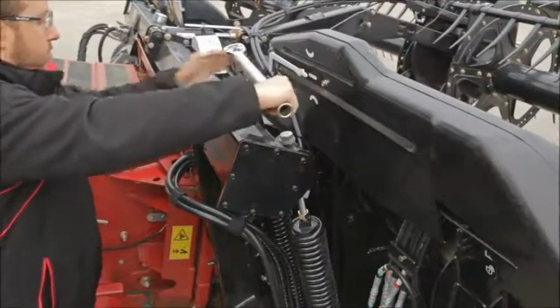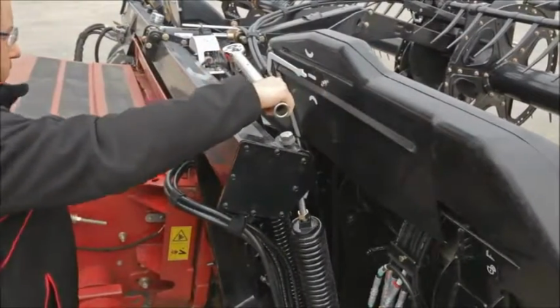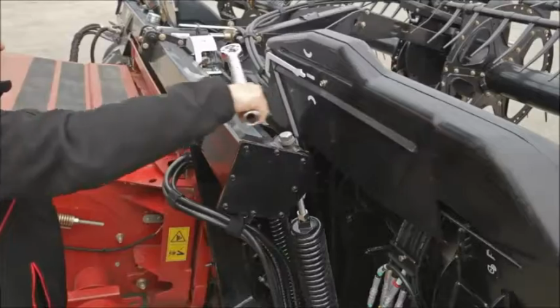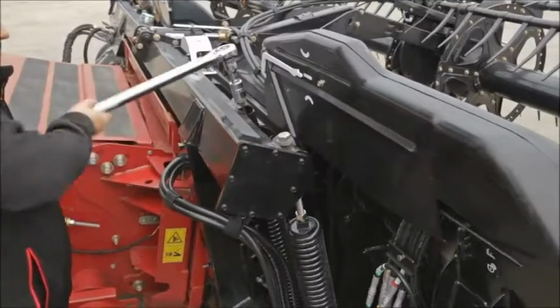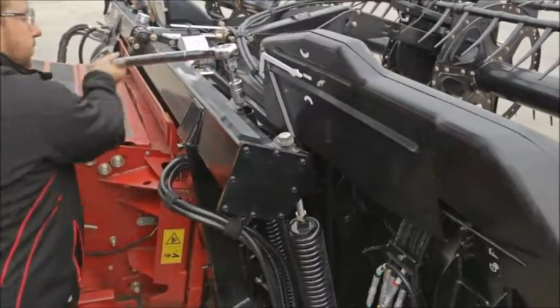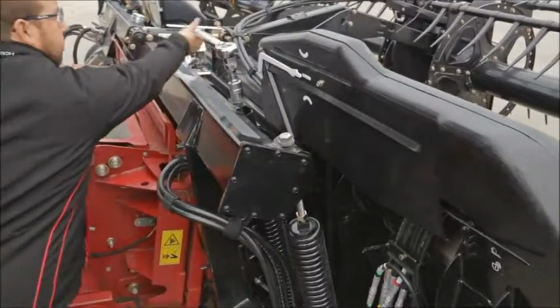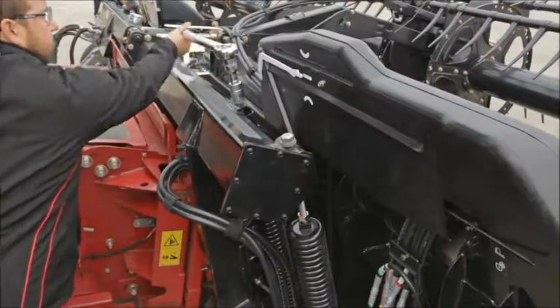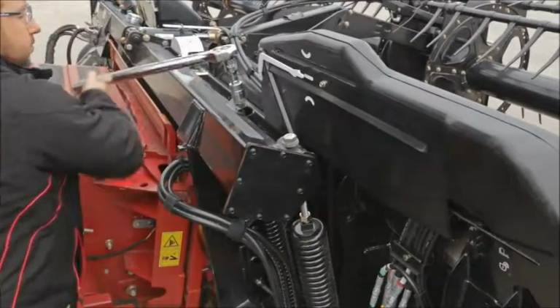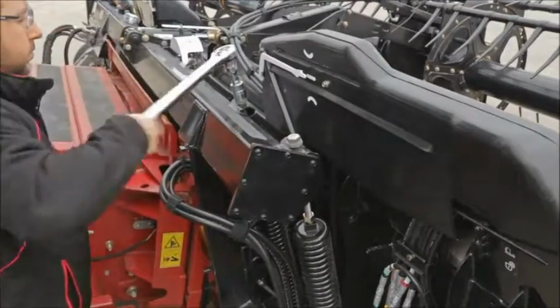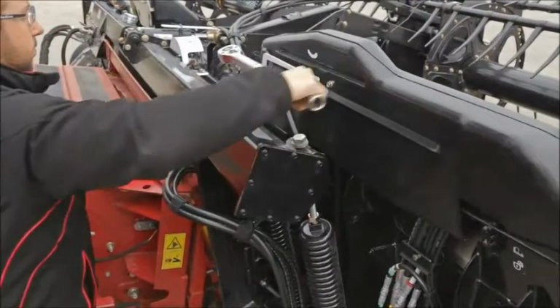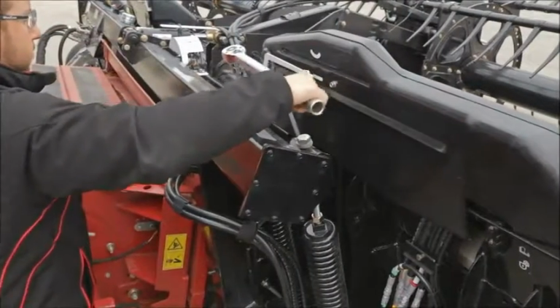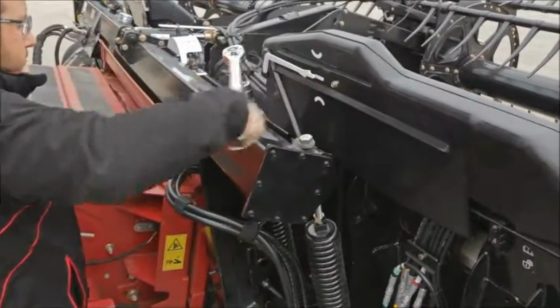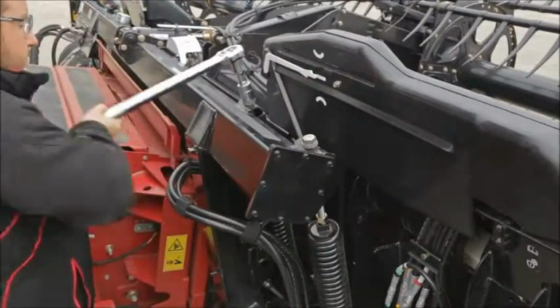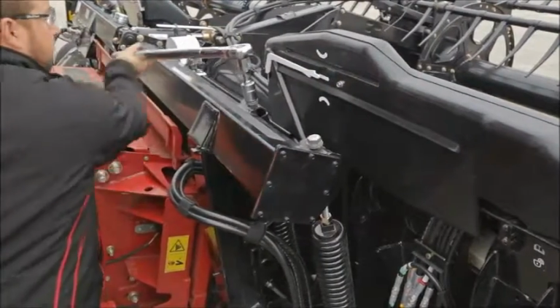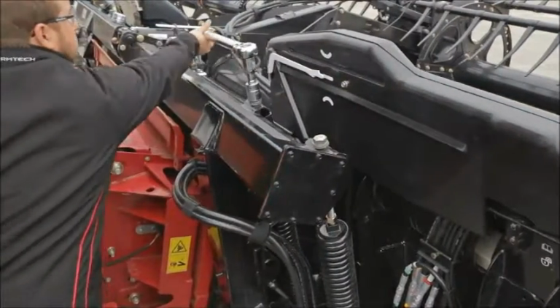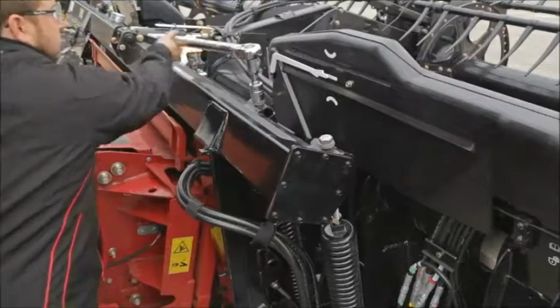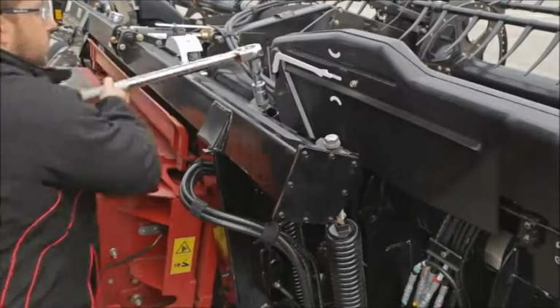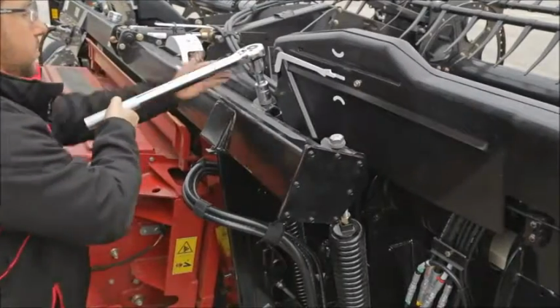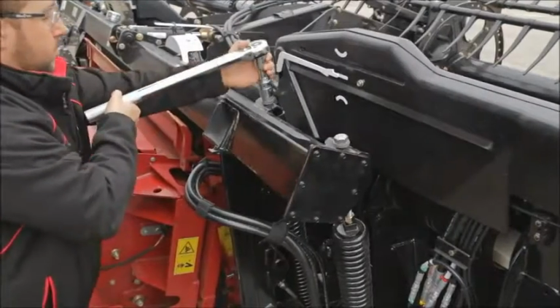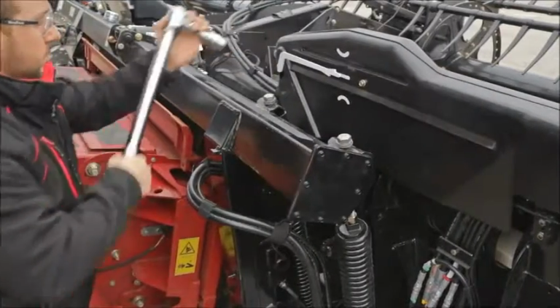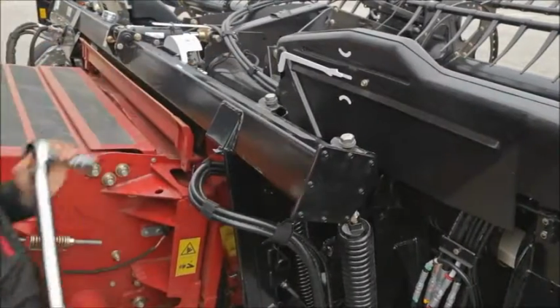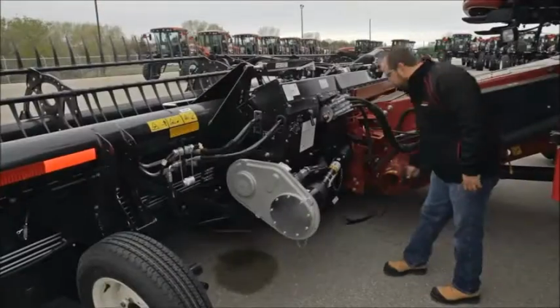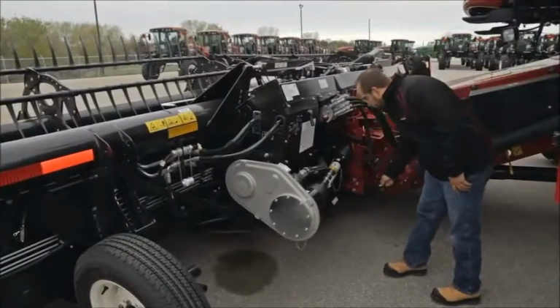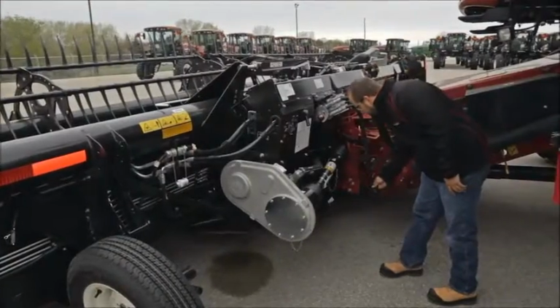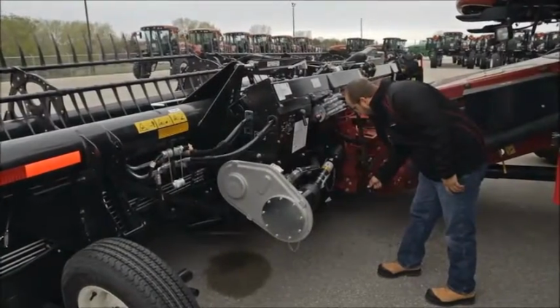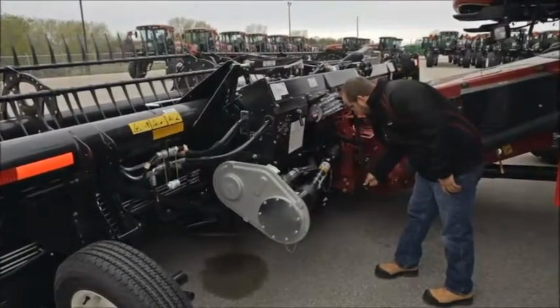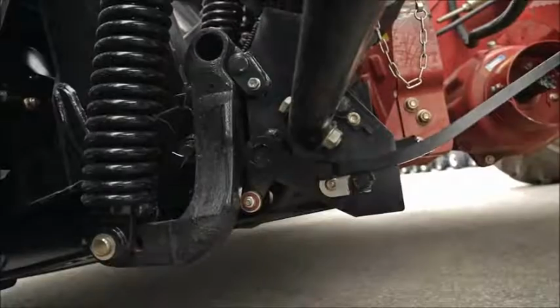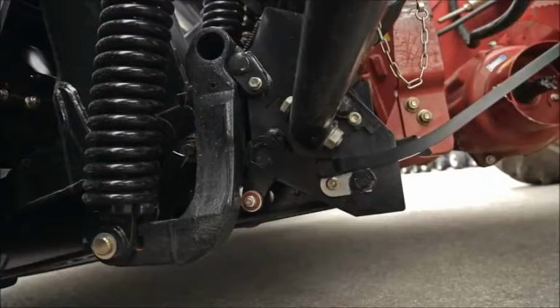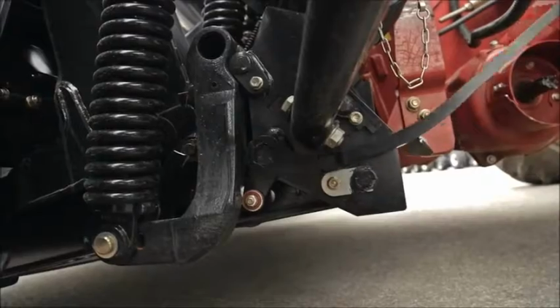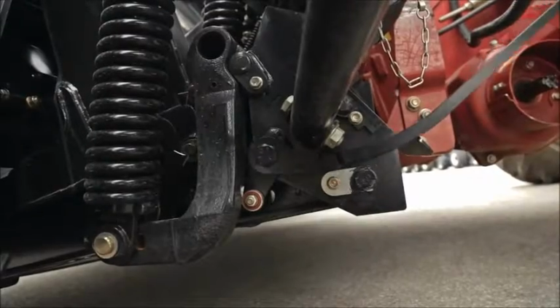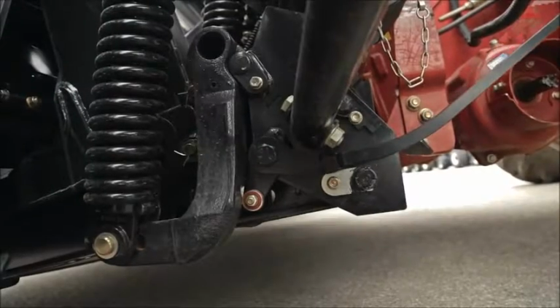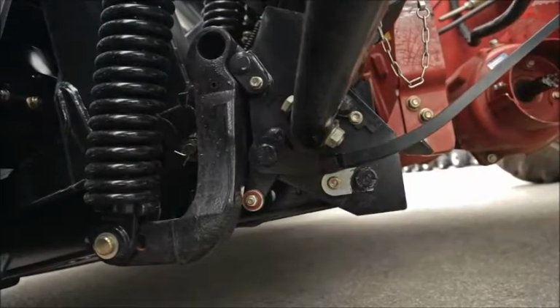If the wrench reading is too low, then reduce tension on the float springs by loosening the lock nuts and turning counter-clockwise on both bolts evenly. Now repeat this procedure for the left-hand side of the header and the left-hand float springs.